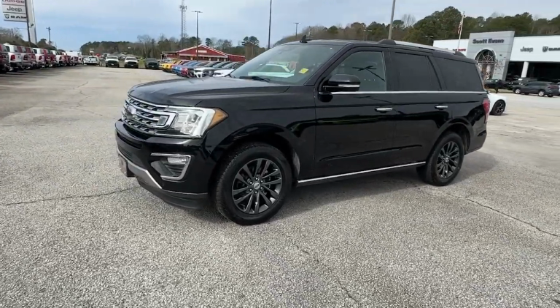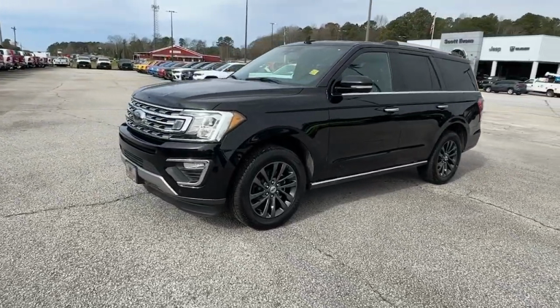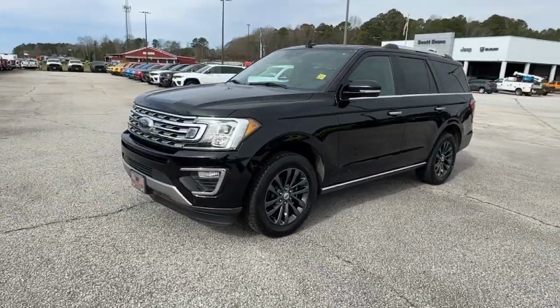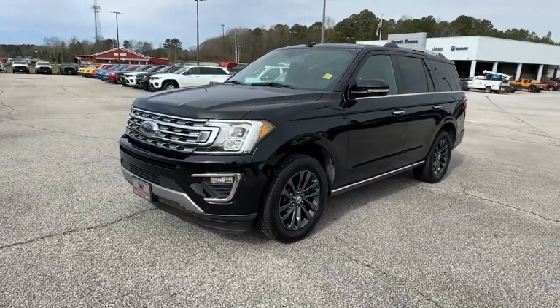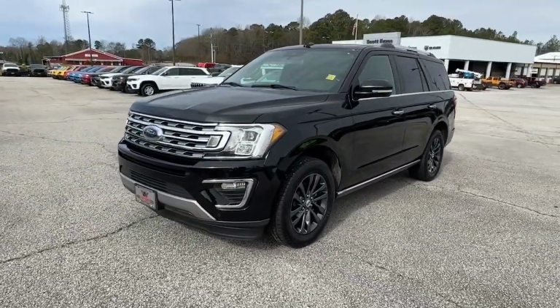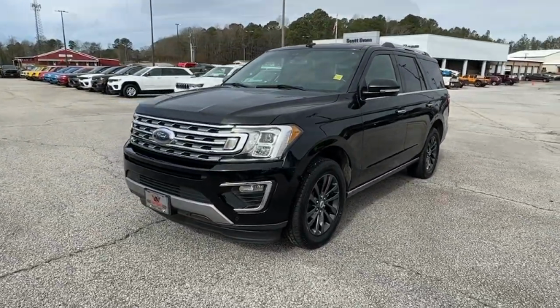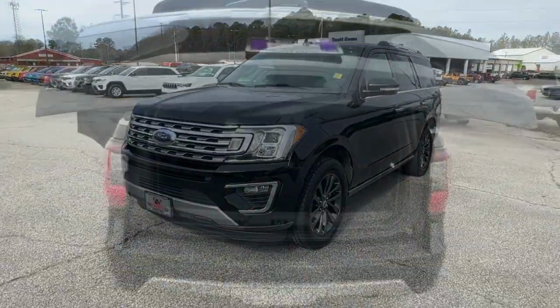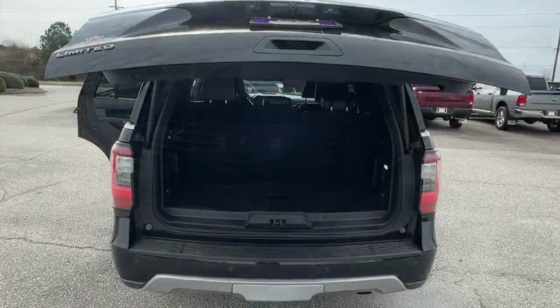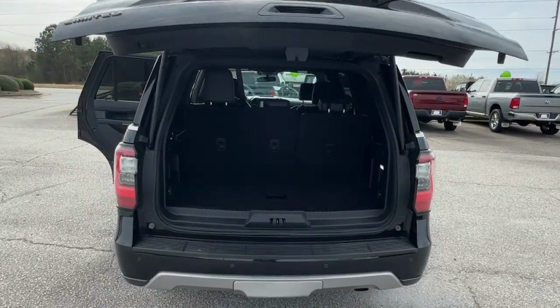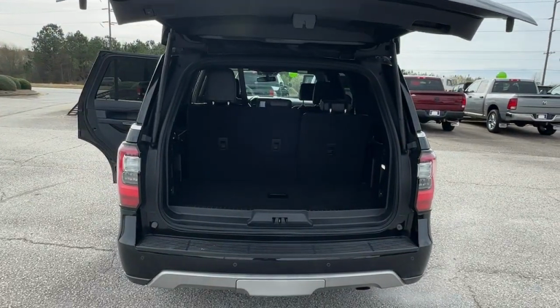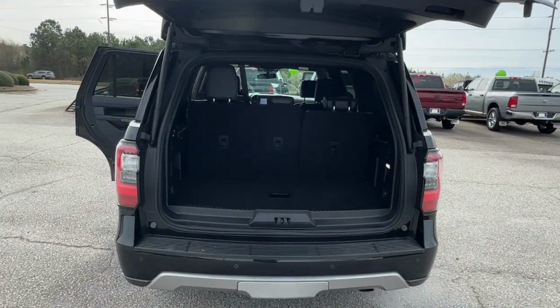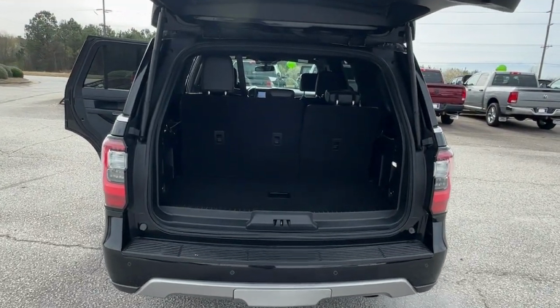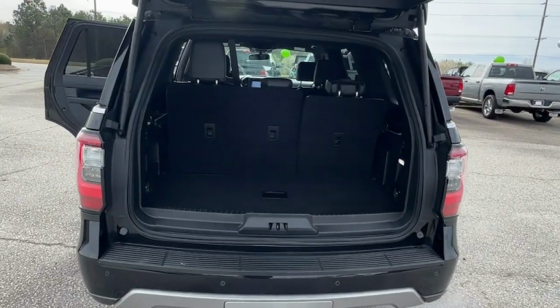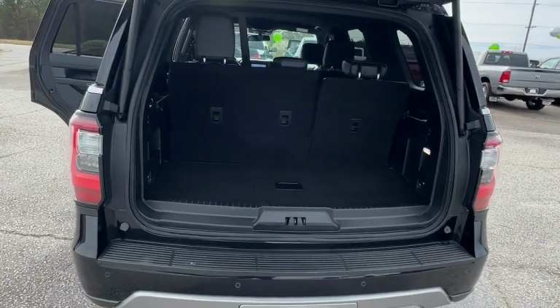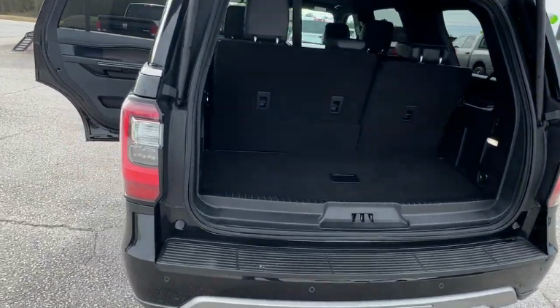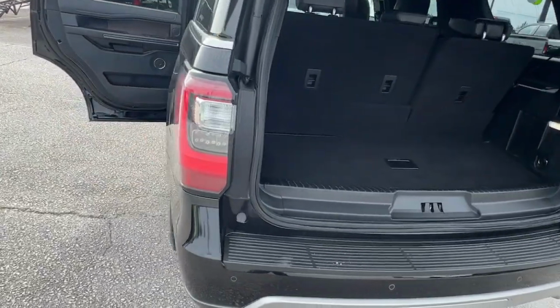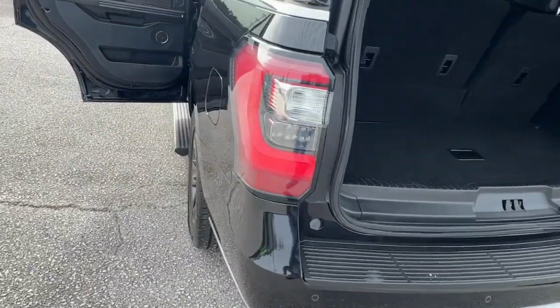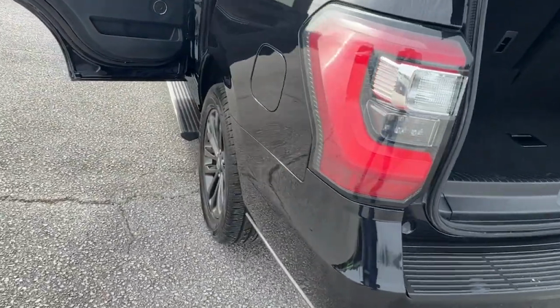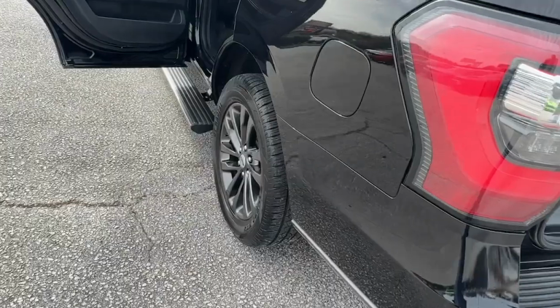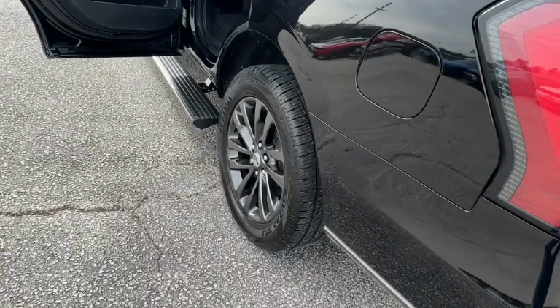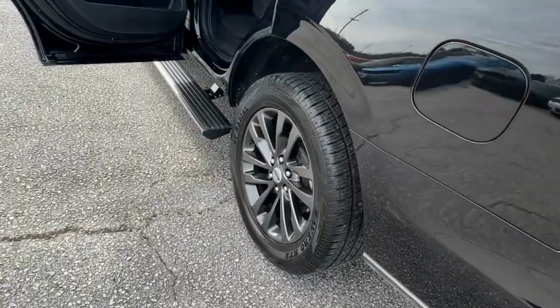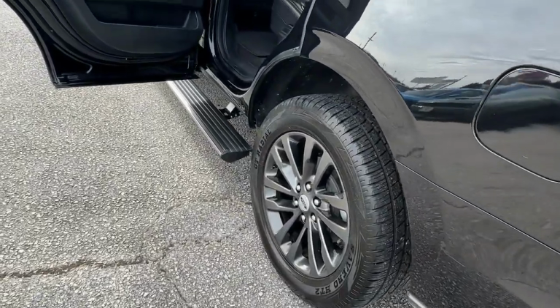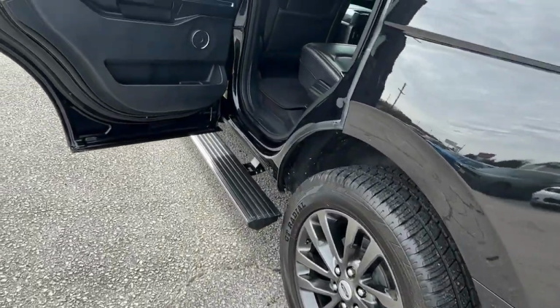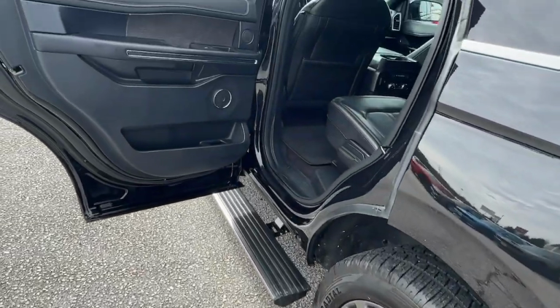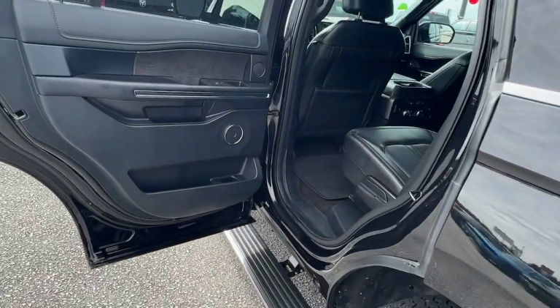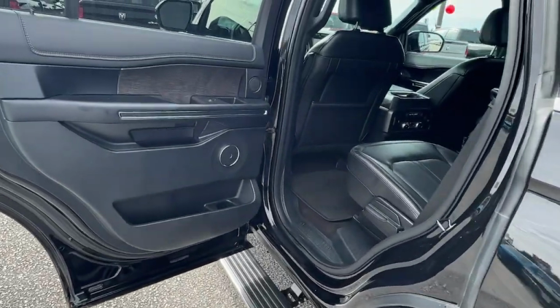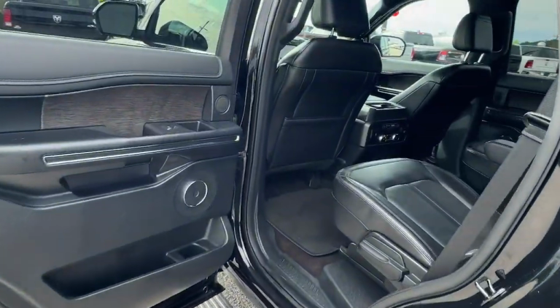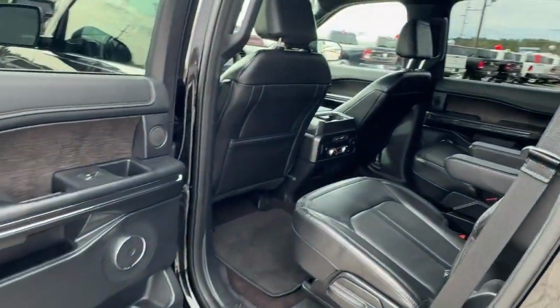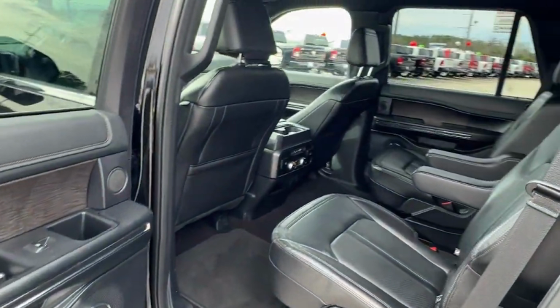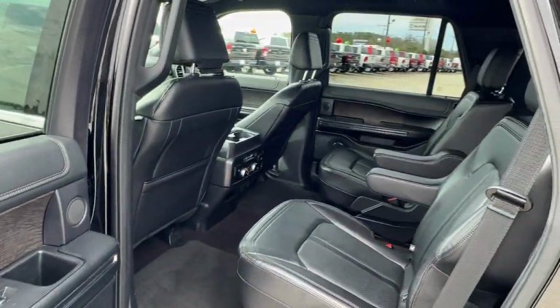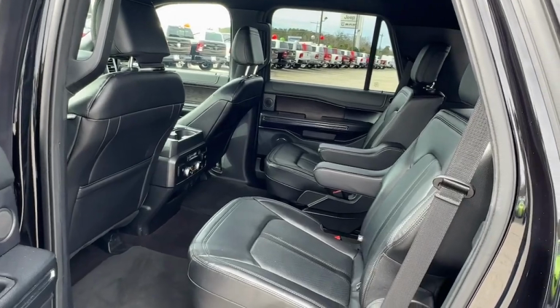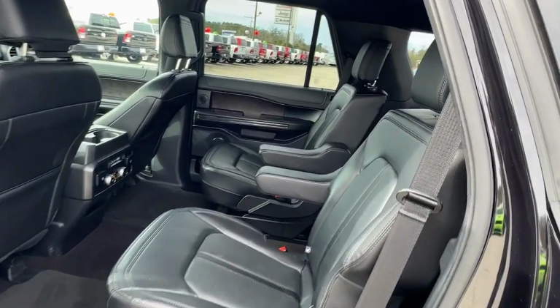Heated steering wheel. Pre-collision system. Intelligent auto on-off high beams. Lane departure warning. Keyless entry. Hands-free liftgate. Navigation system. Premium sound system. Satellite radio. Heated rear seat.